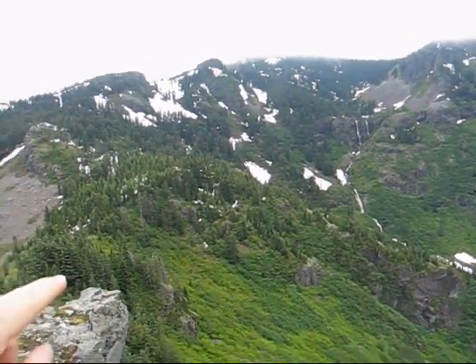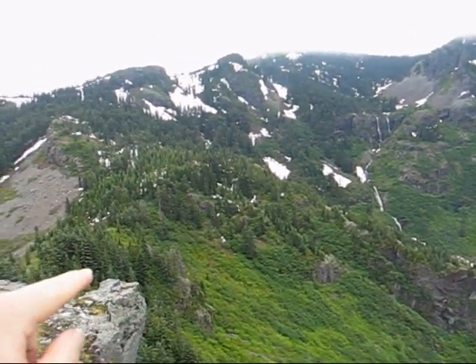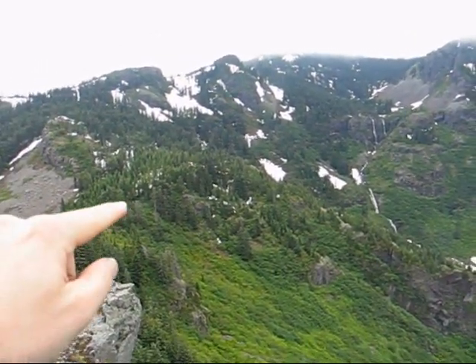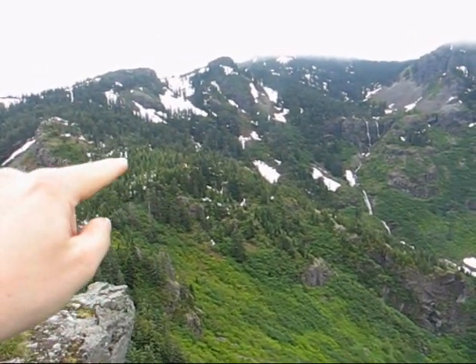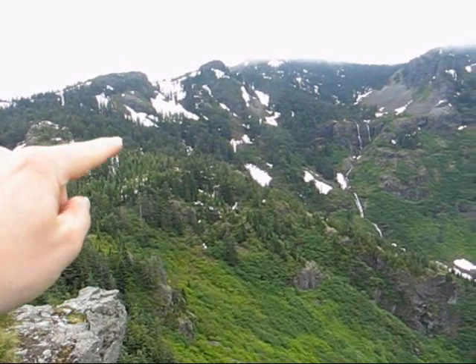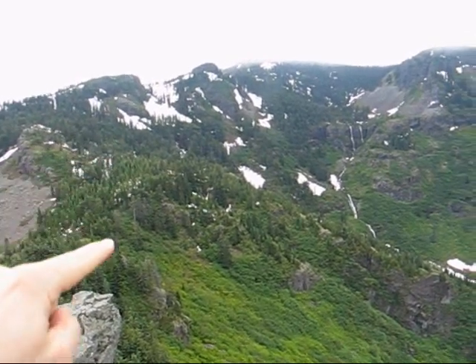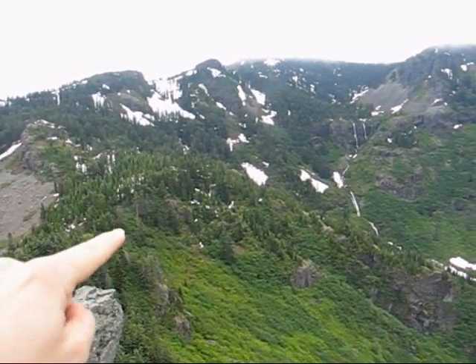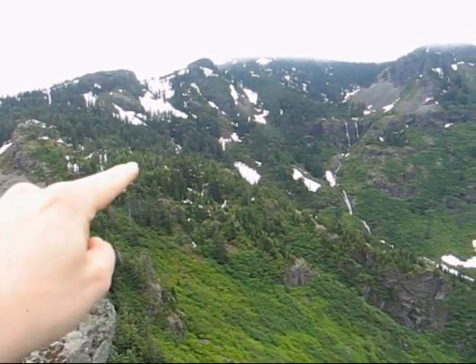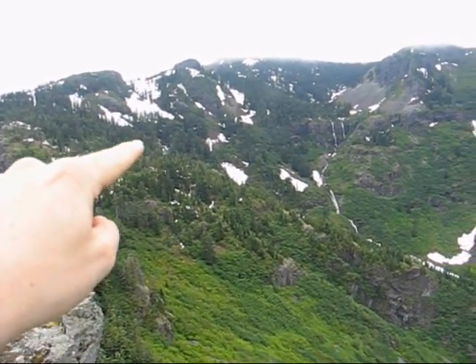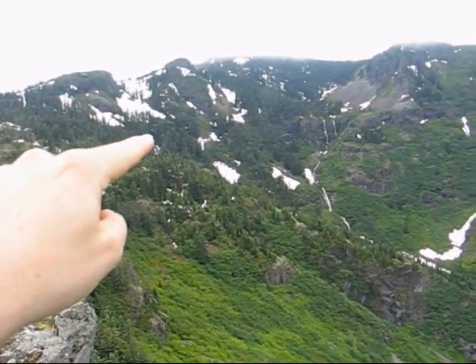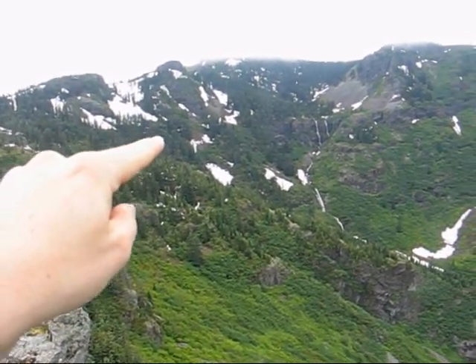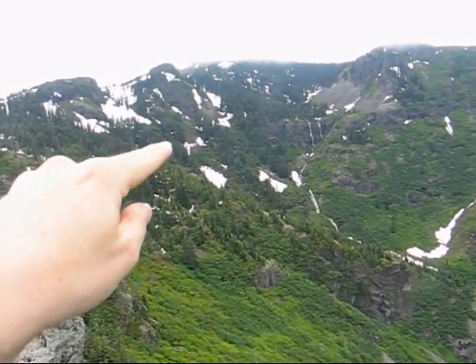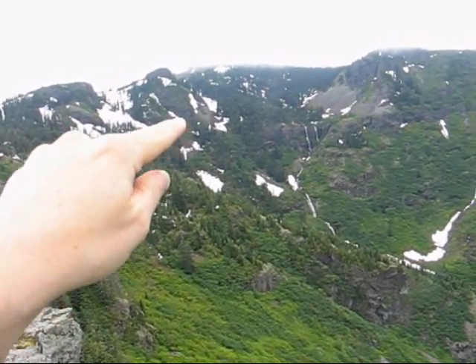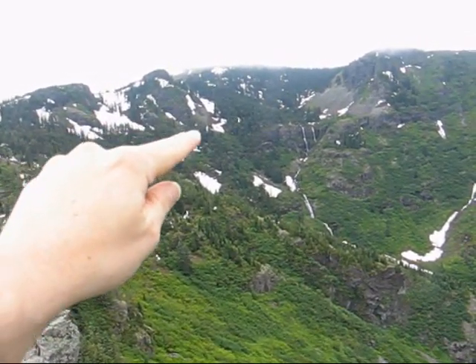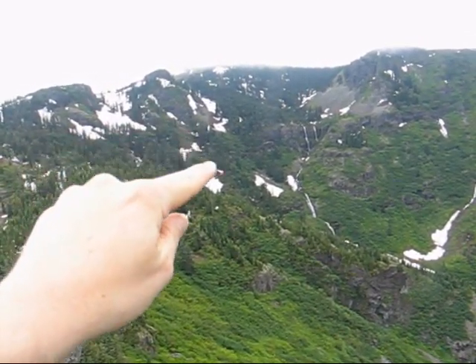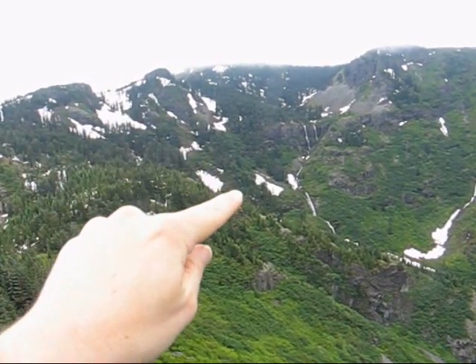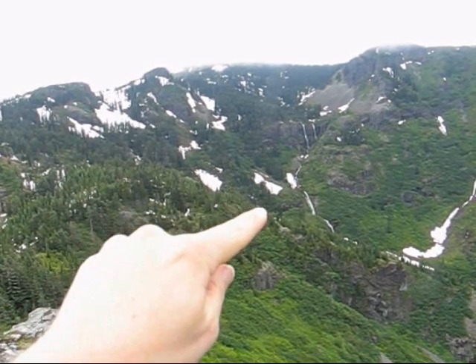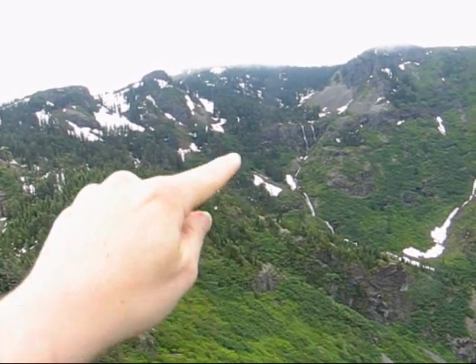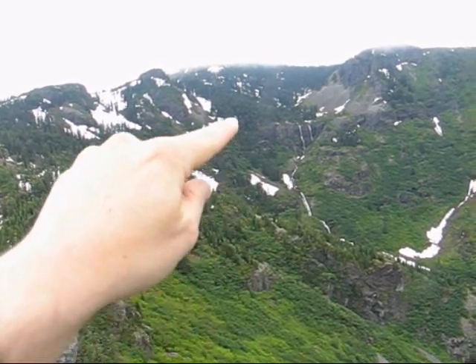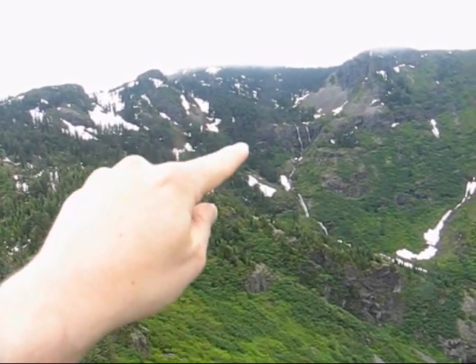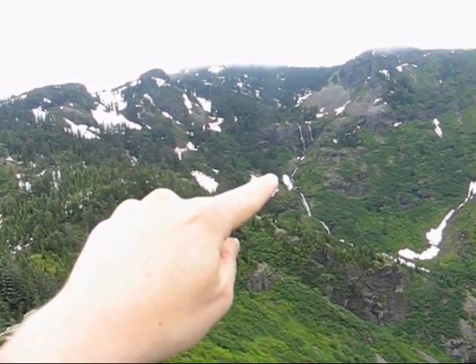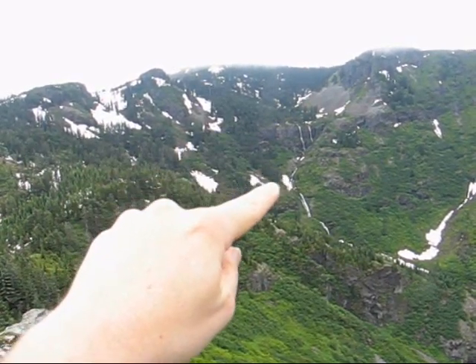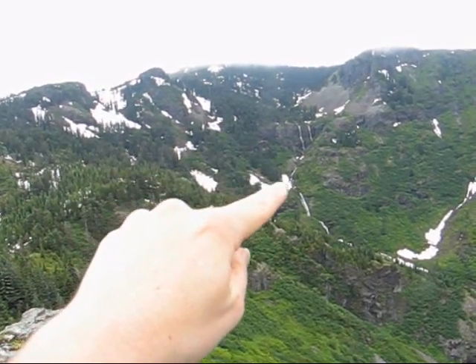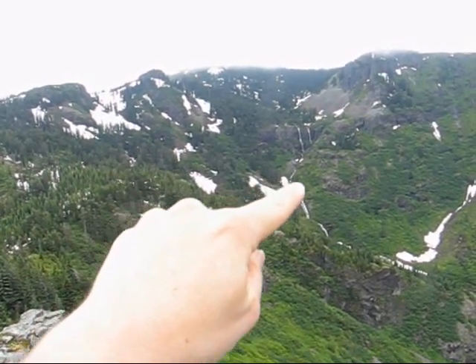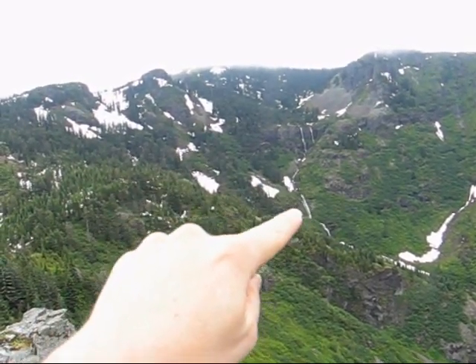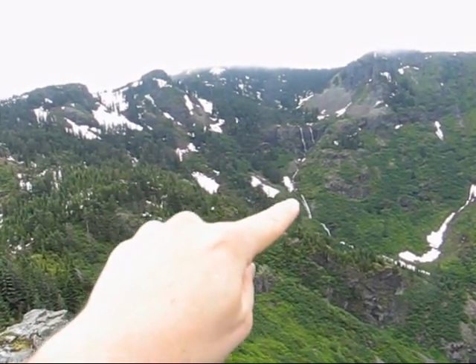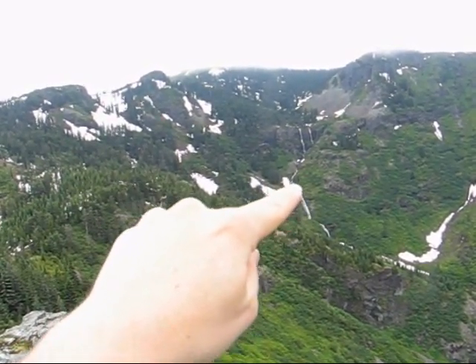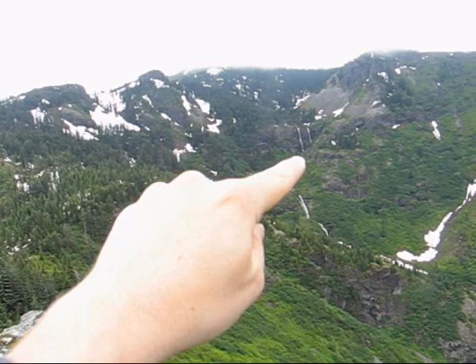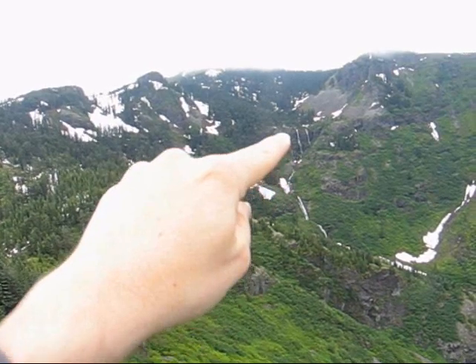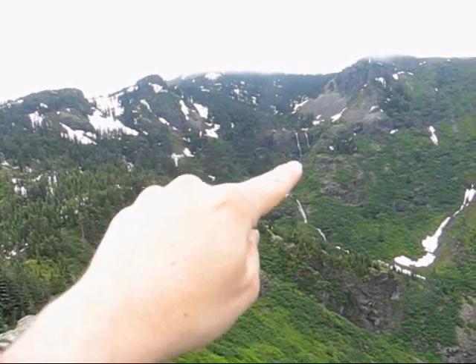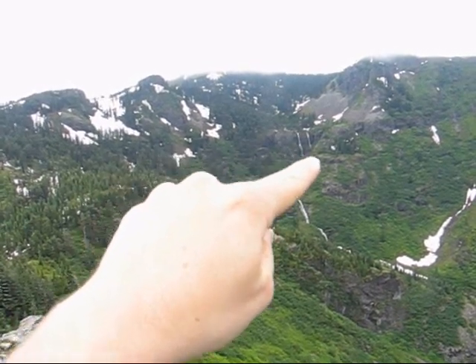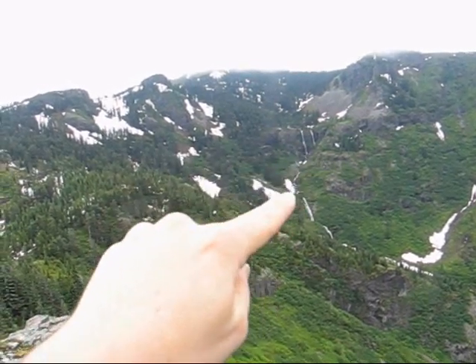So the trail continues along this ridgeline here. There are a couple of bands of trees — one of them right there, and one of them right there — that lead to the creek in there, and it seems as if you could access the double falls.